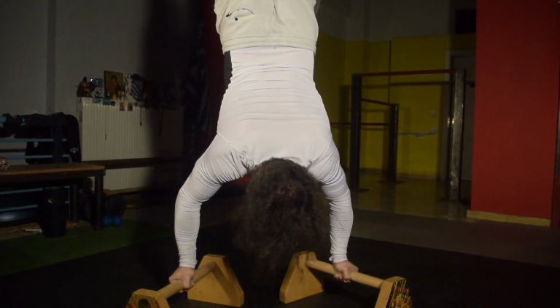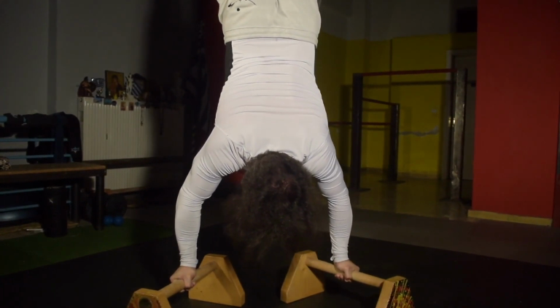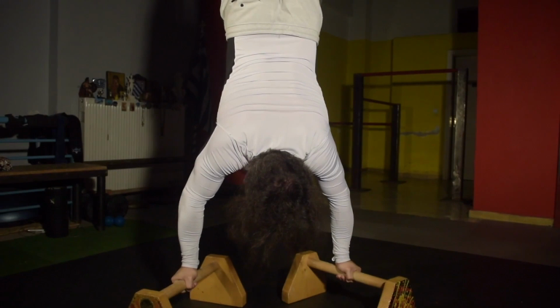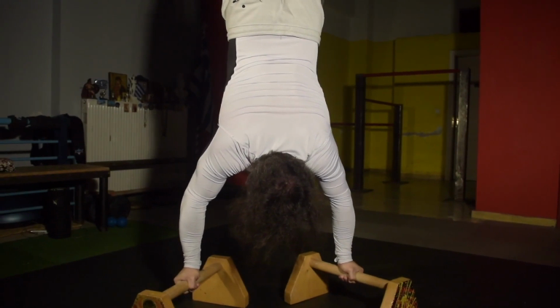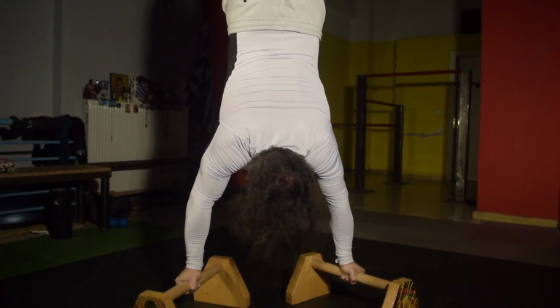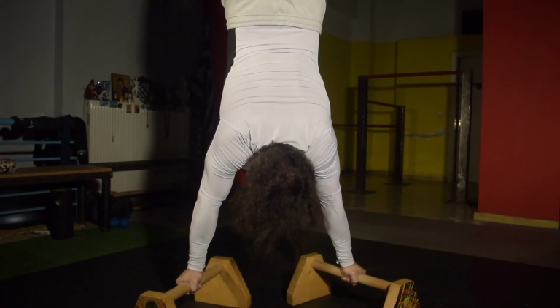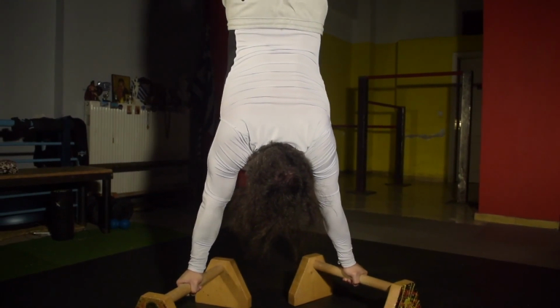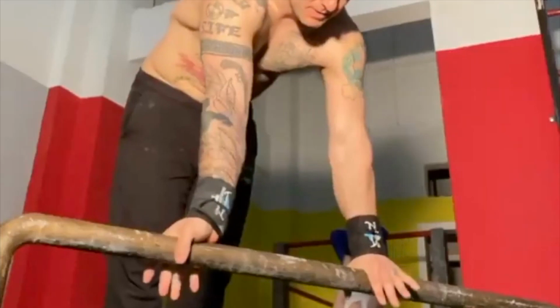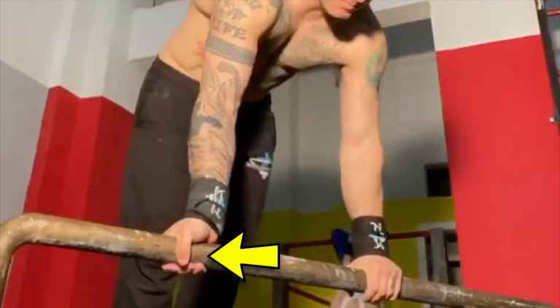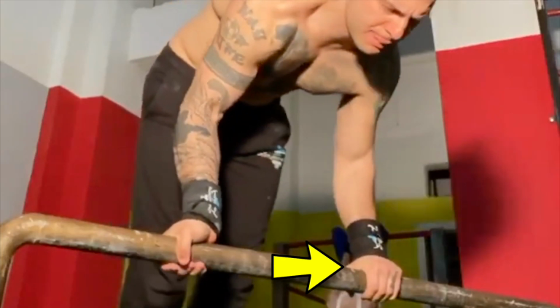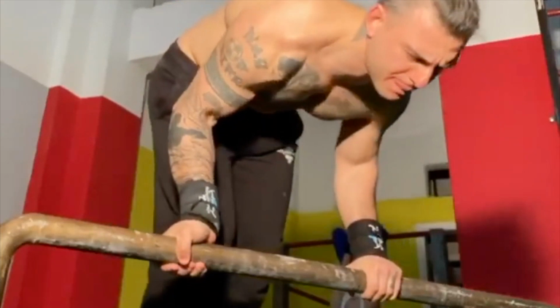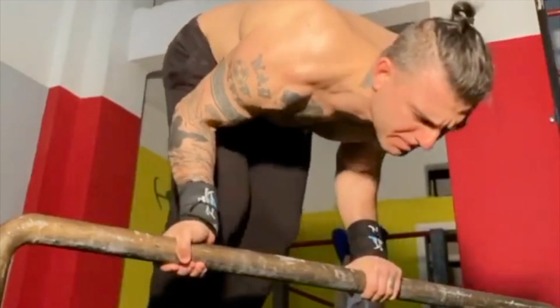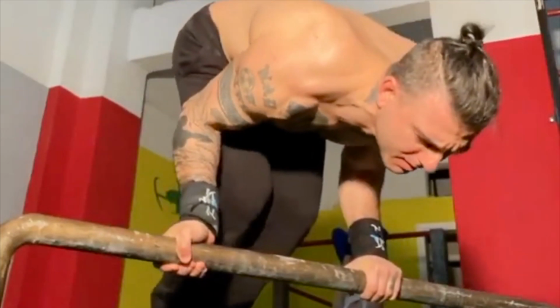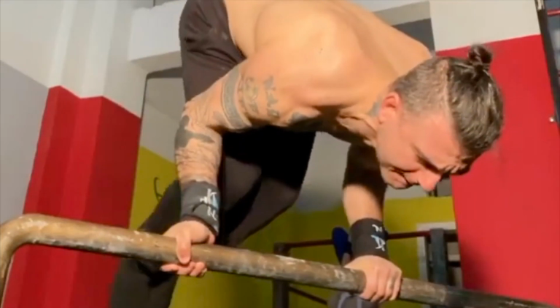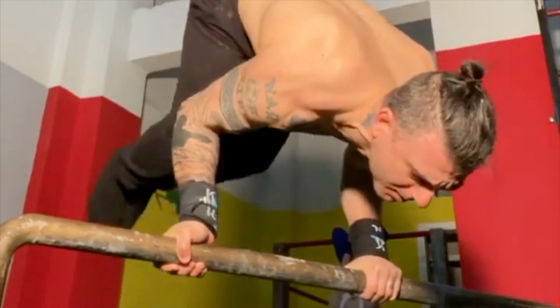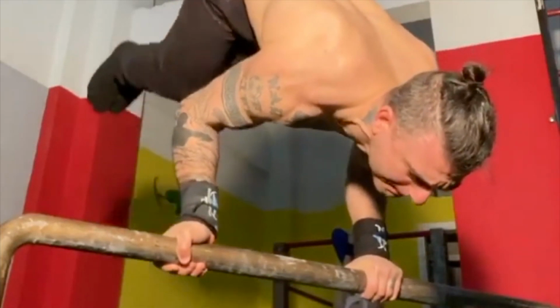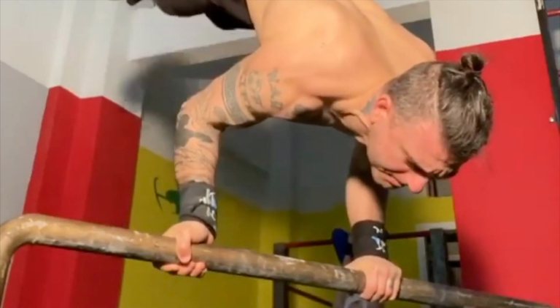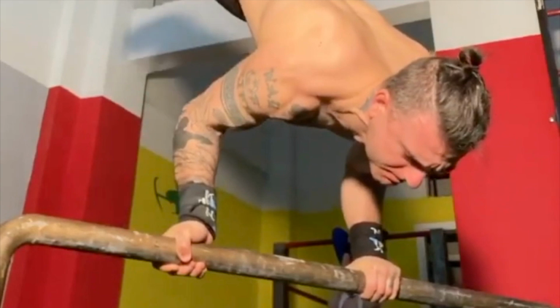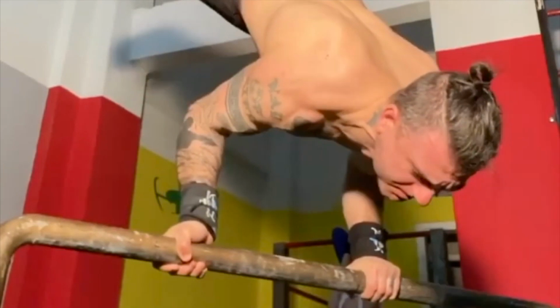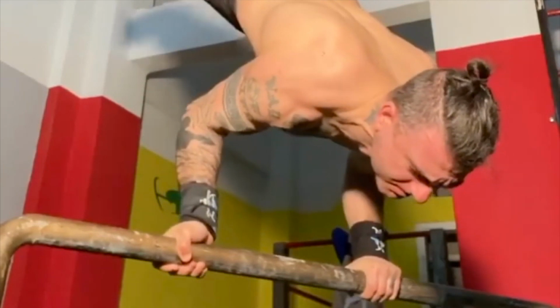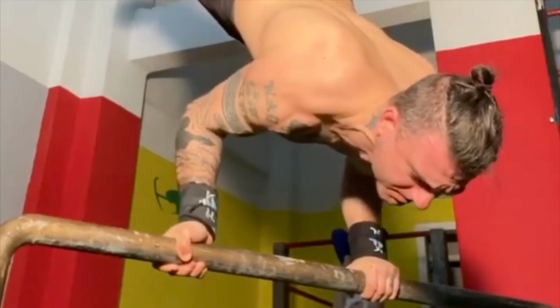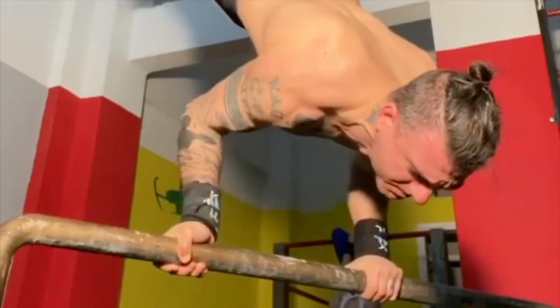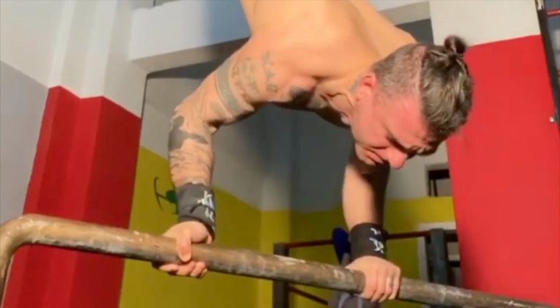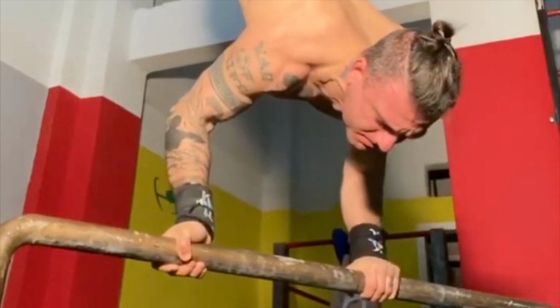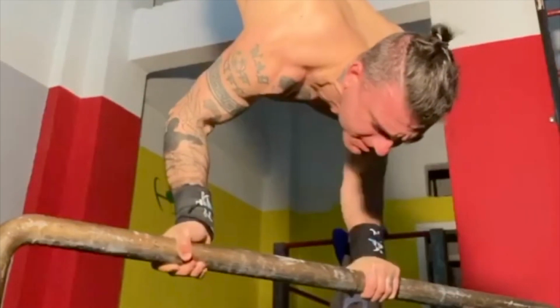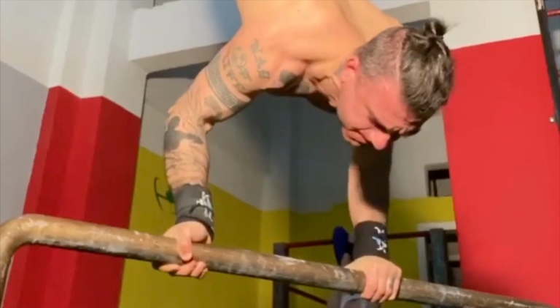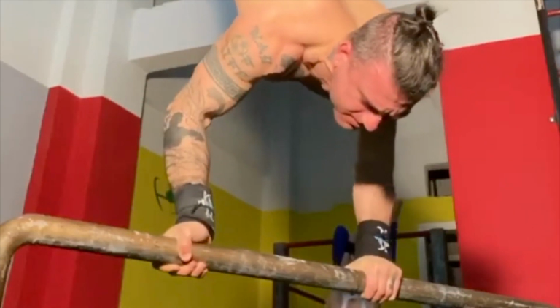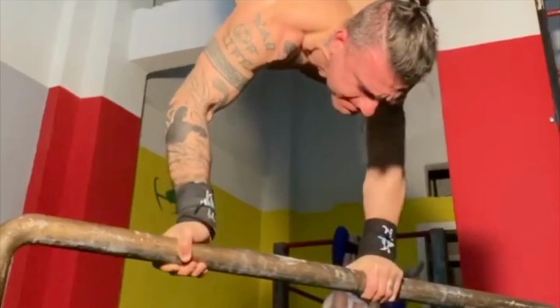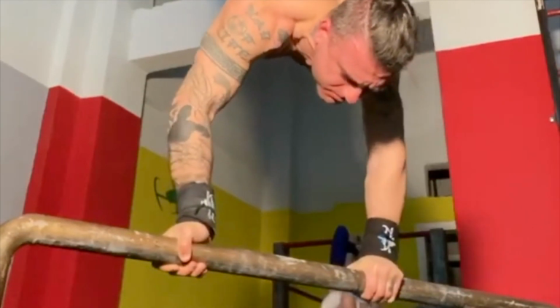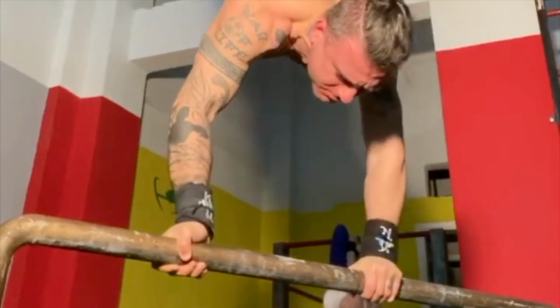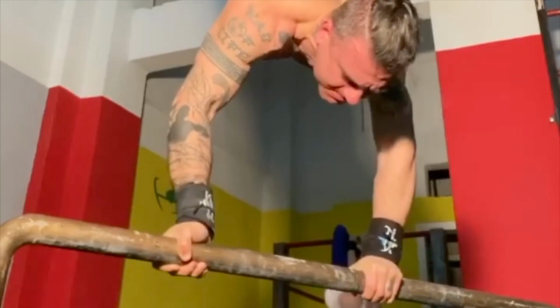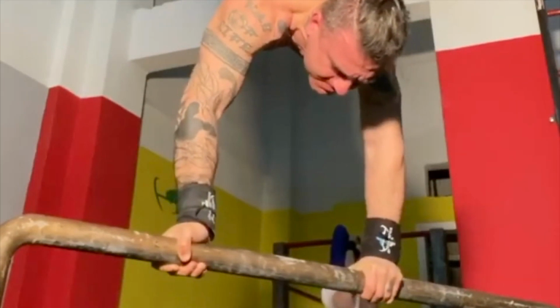Another great skill to work towards is the mixed grip handstand pike press. This is an effective exercise in order to get a feel of what it's like to be pushing through mixed grip variations.